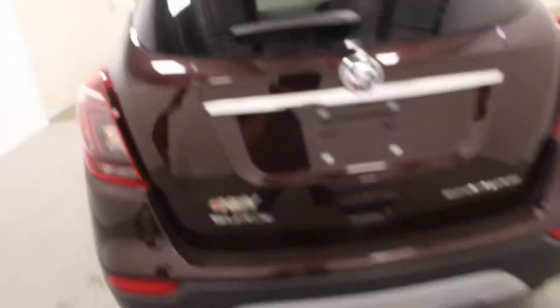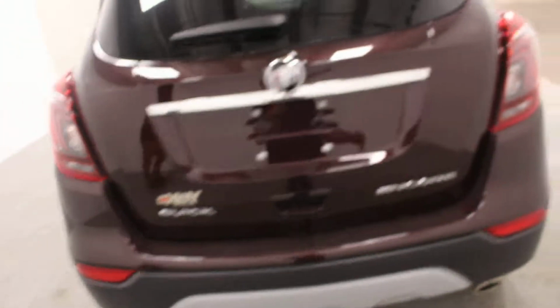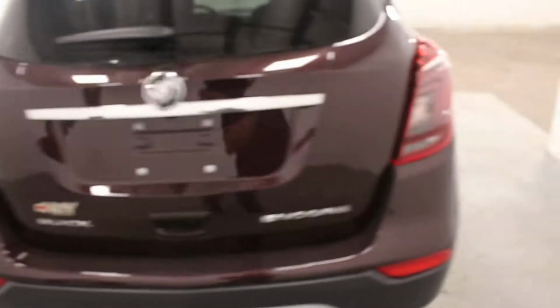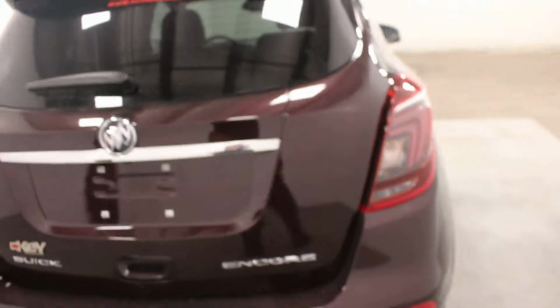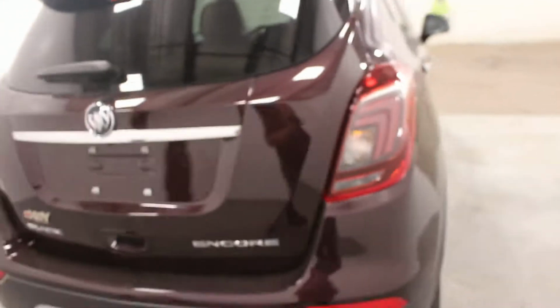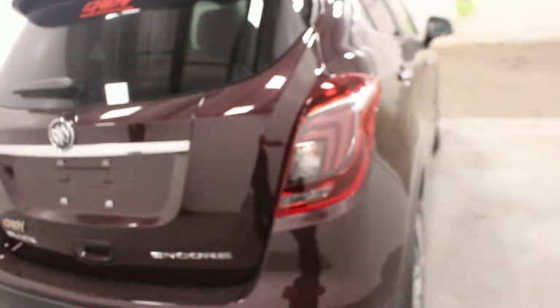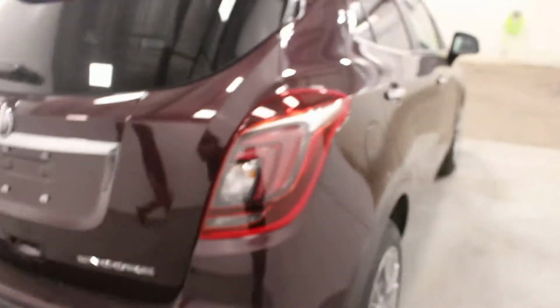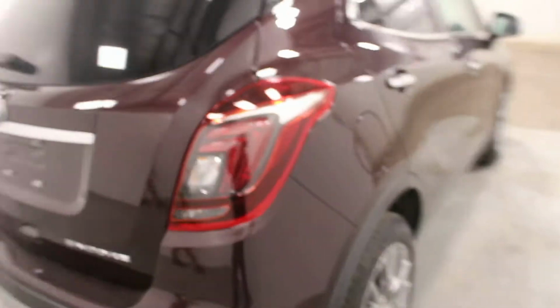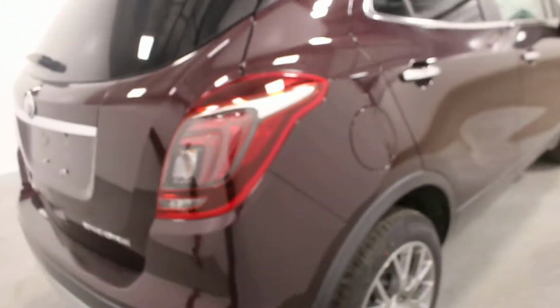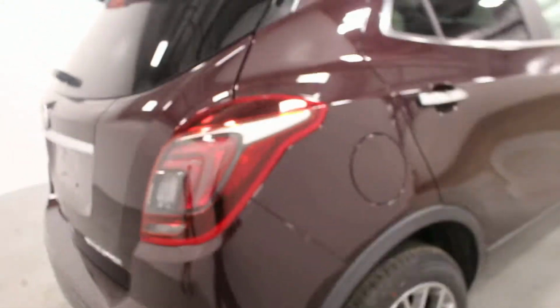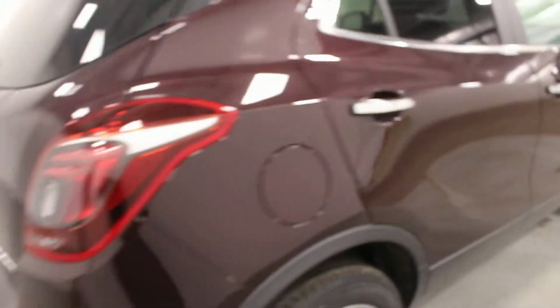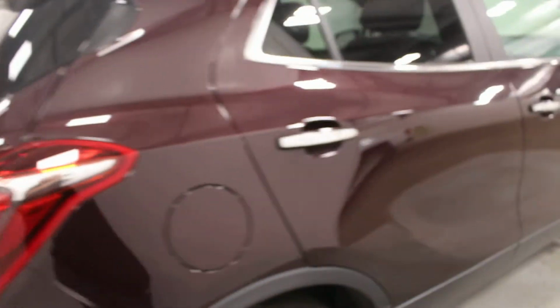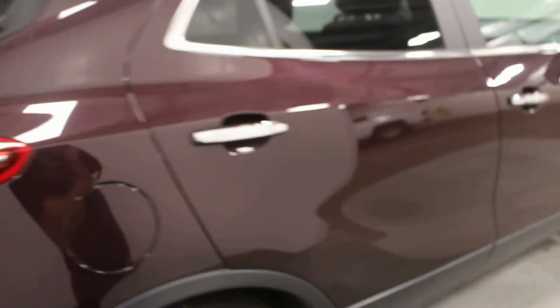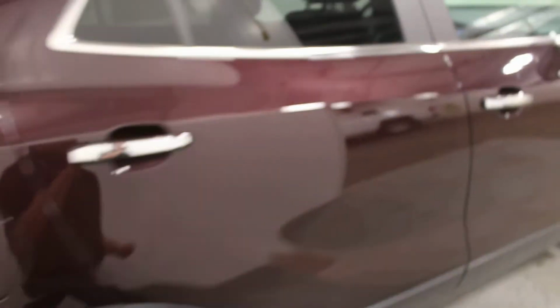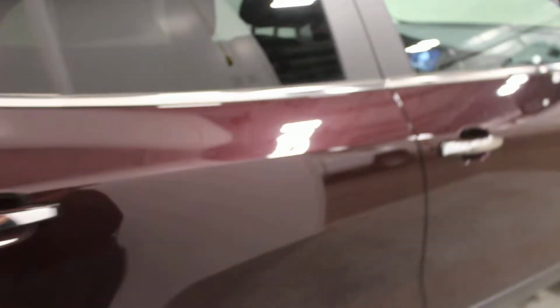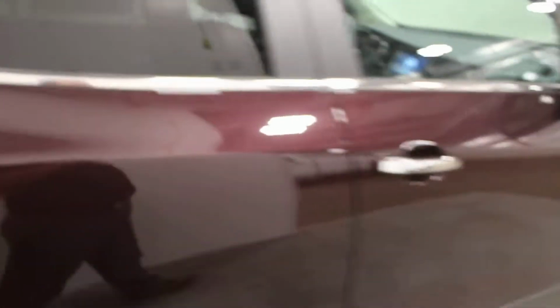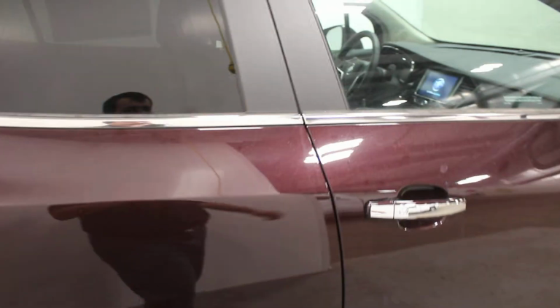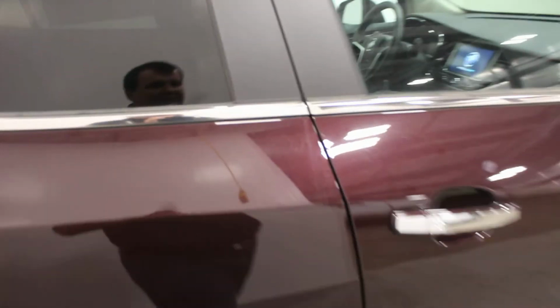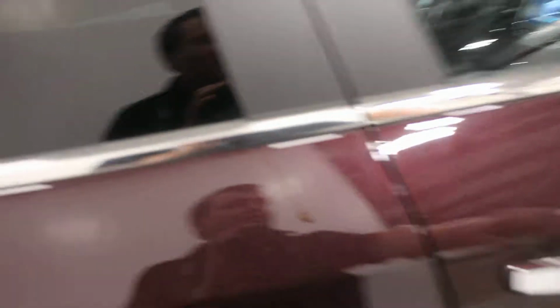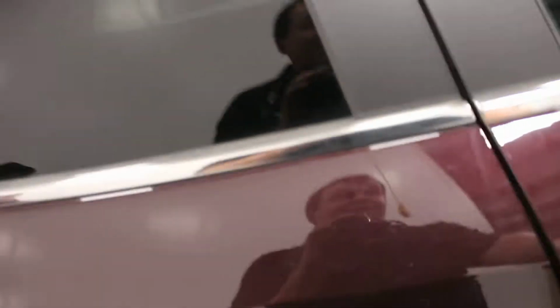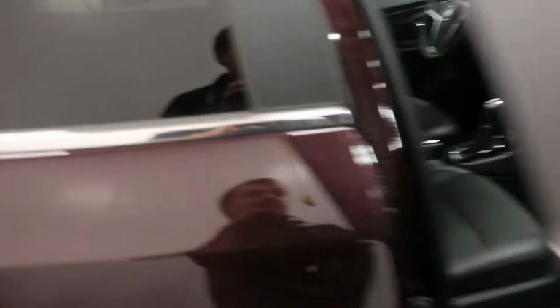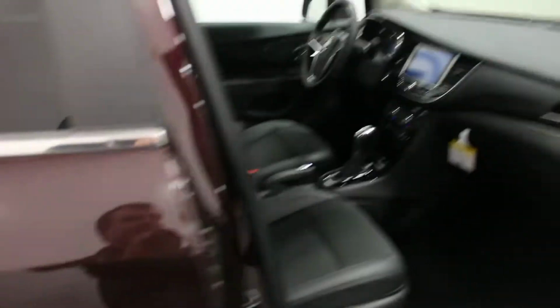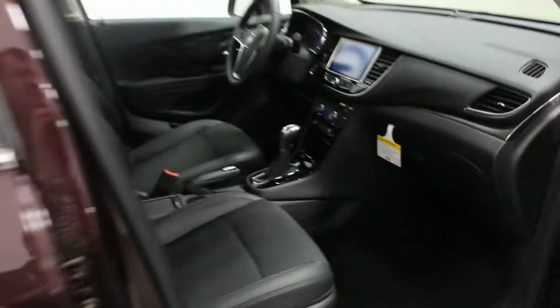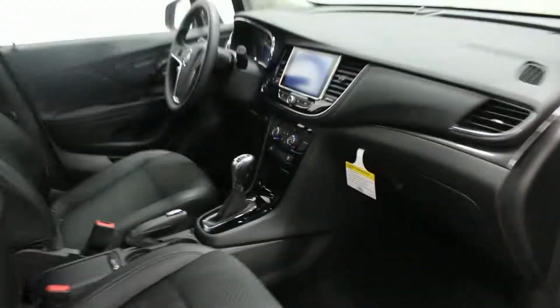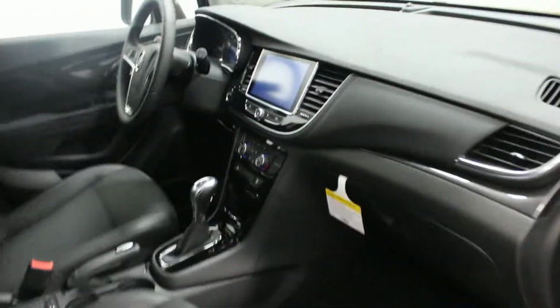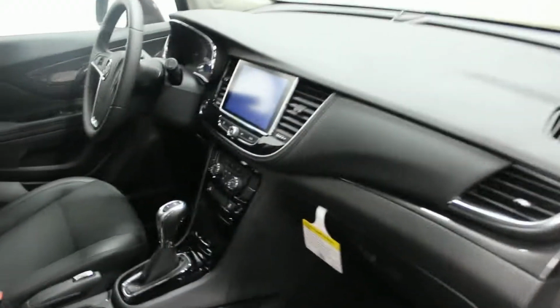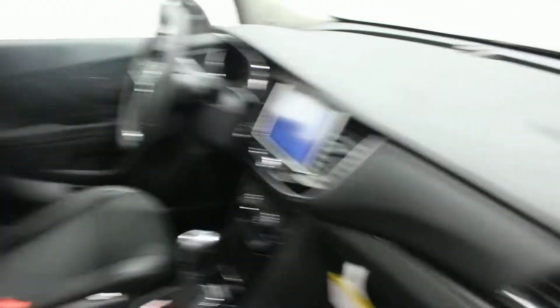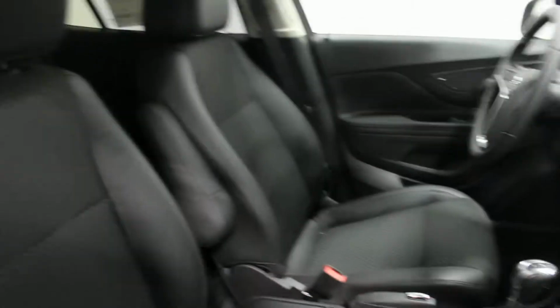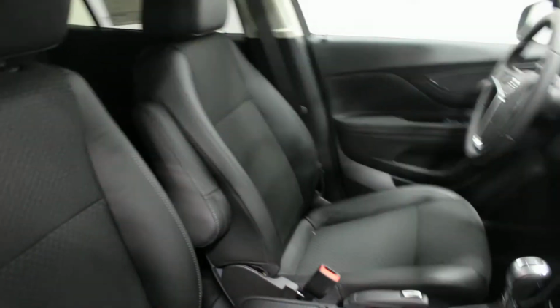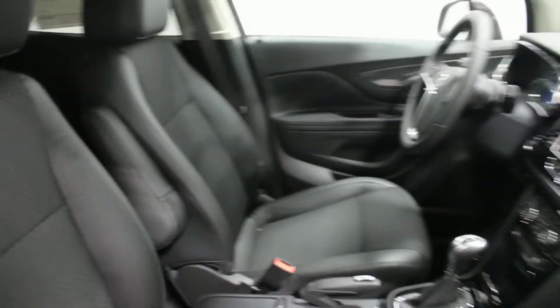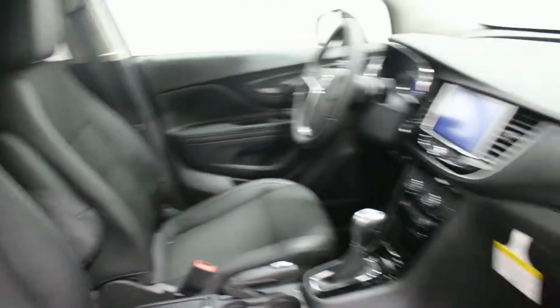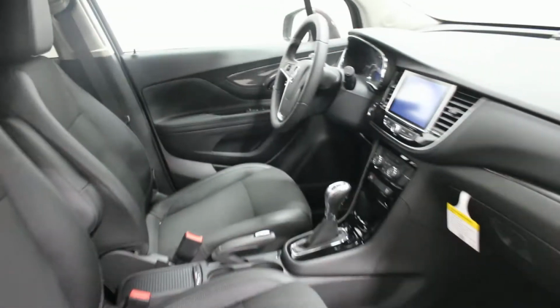If you've never driven one of these little Encores, you're going to find that it's a great vehicle to park, especially in the city. It's a great vehicle on fuel as well. Just overall, a really, really nice vehicle.